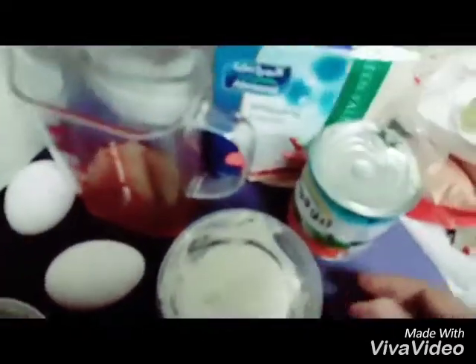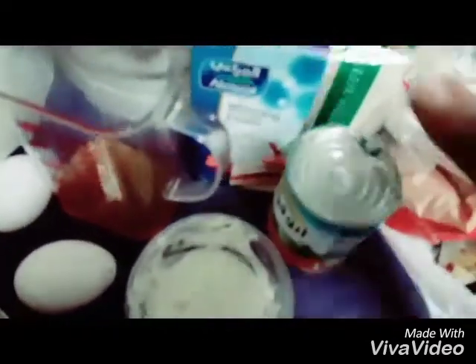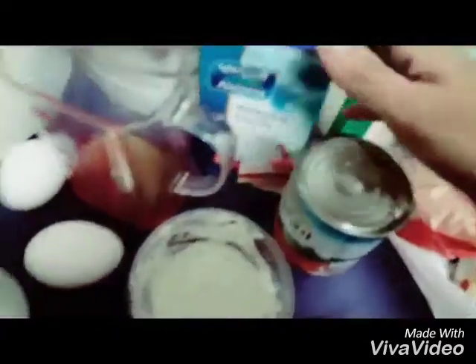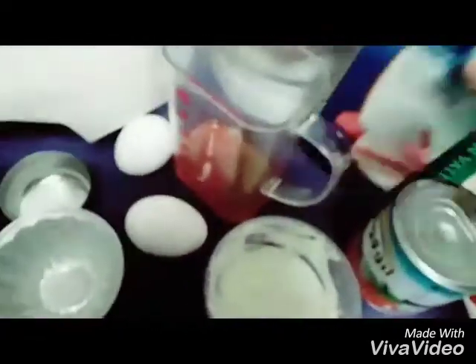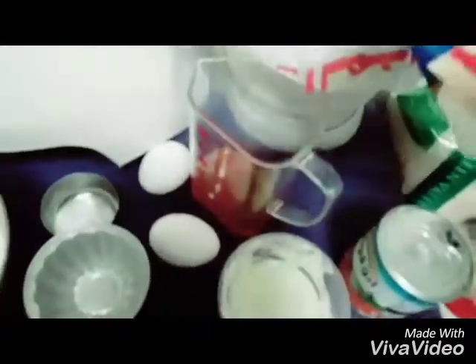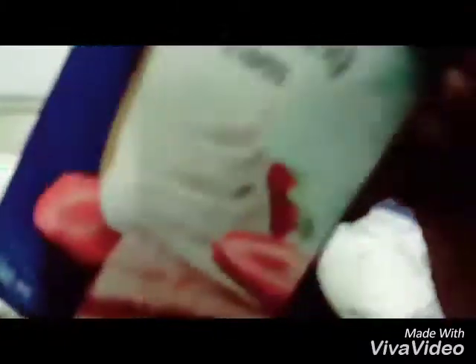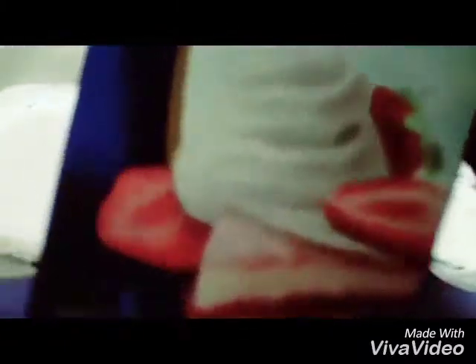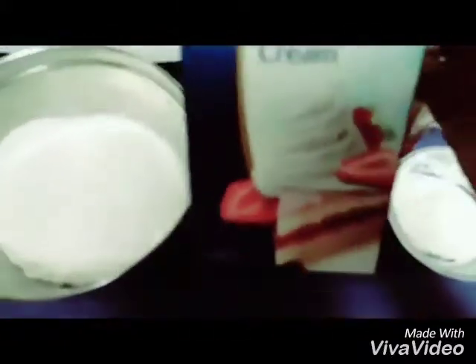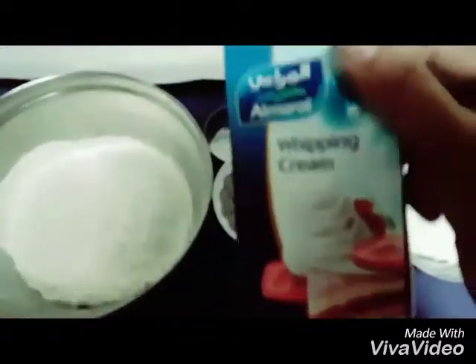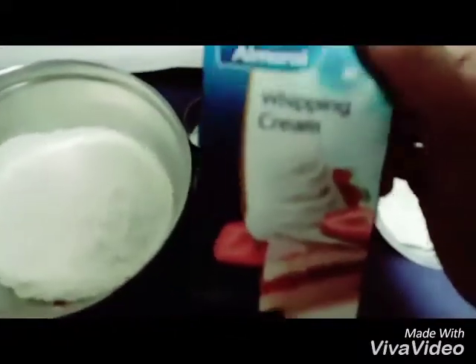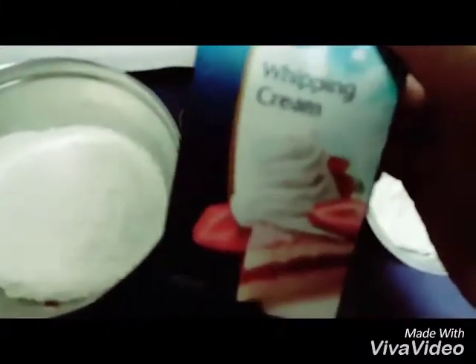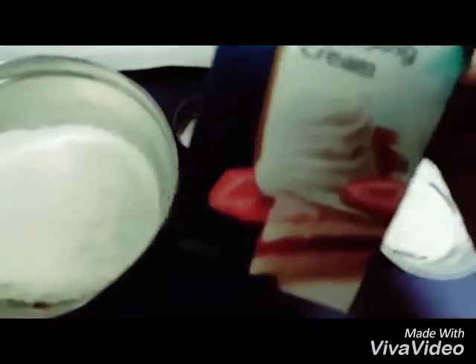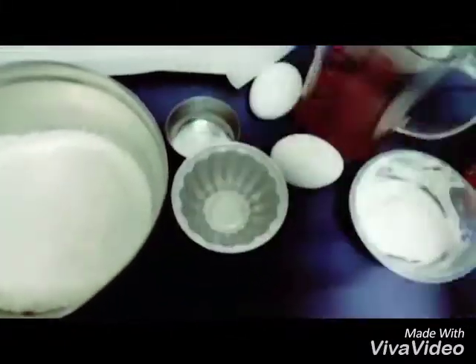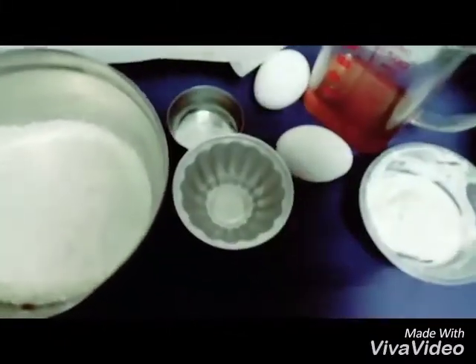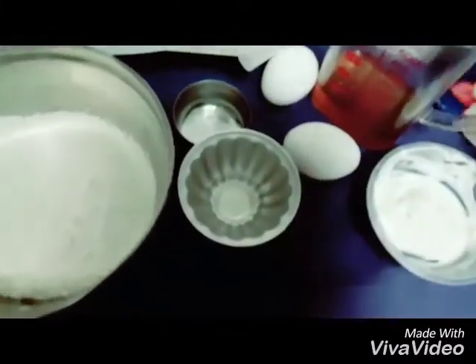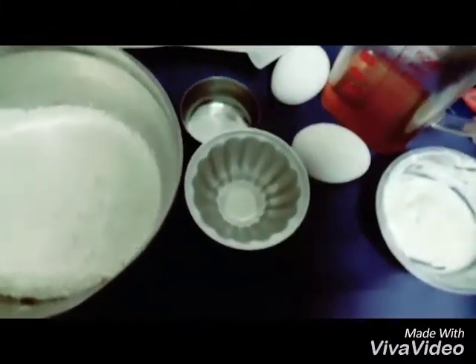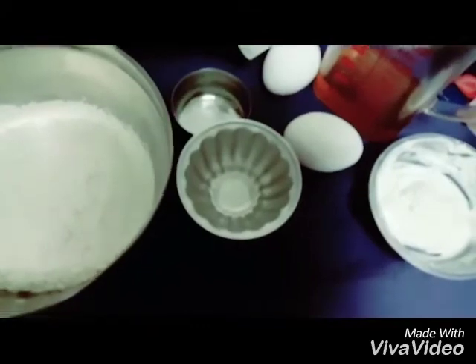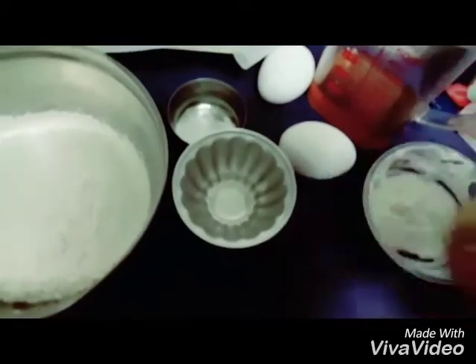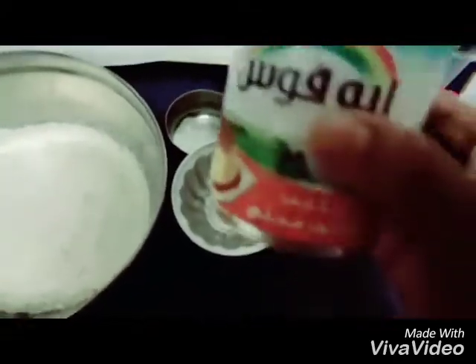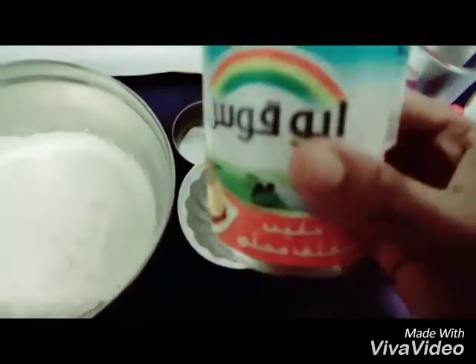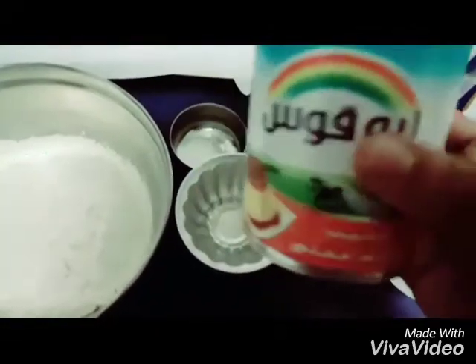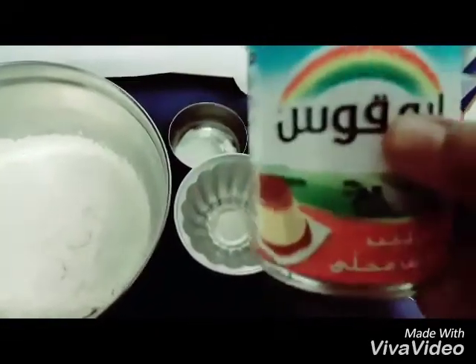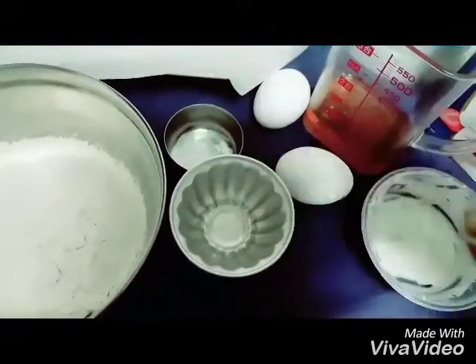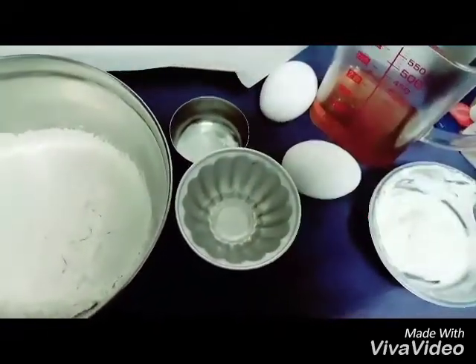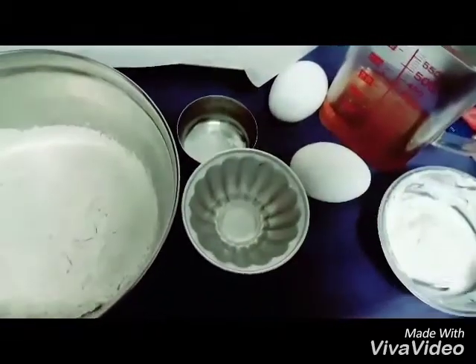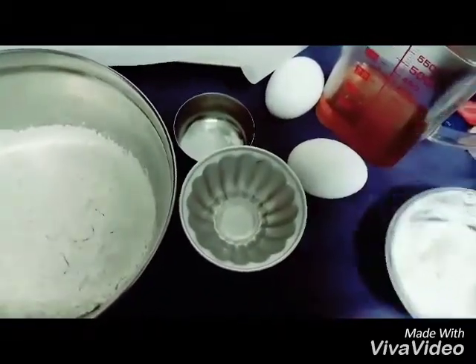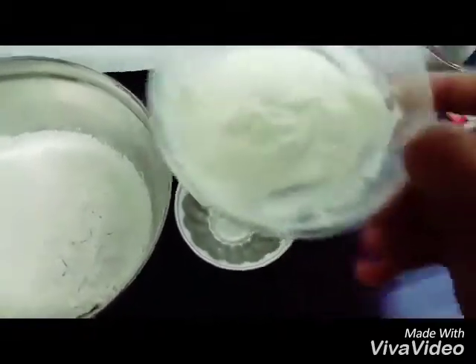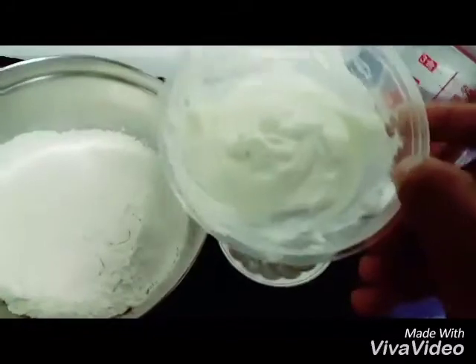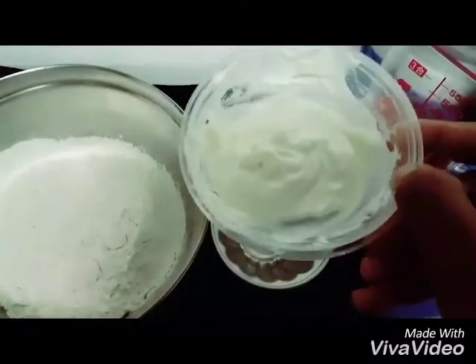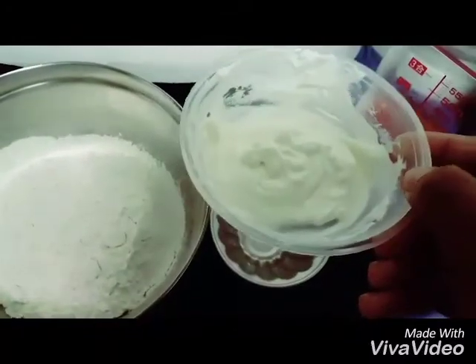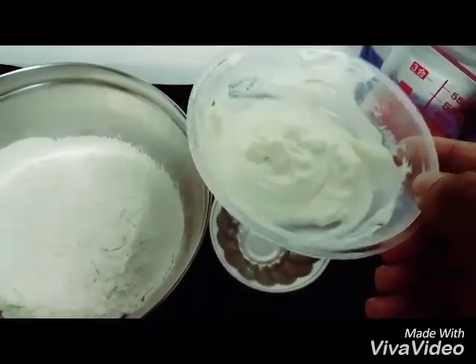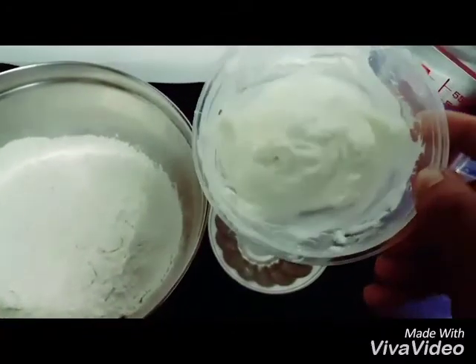For the frosting, we will be using whipping cream. I will be taking 1 cup of condensed milk and 2 to 3 tablespoons of sour cream.